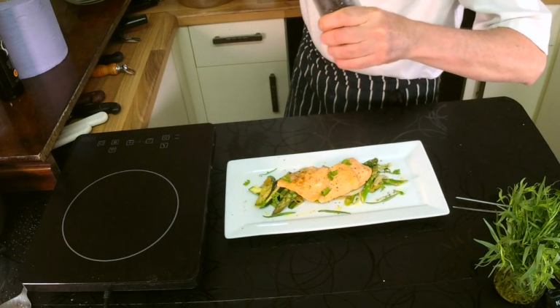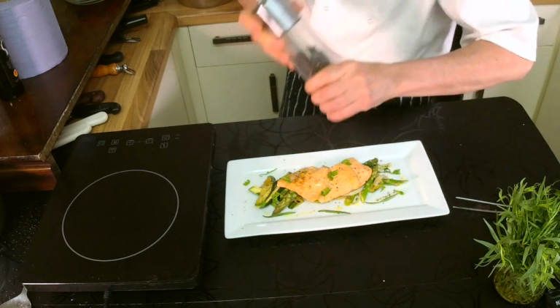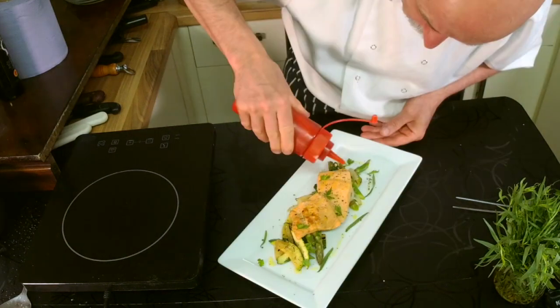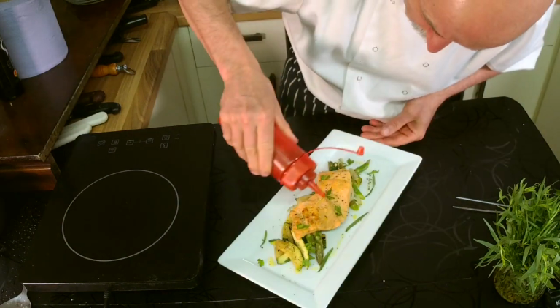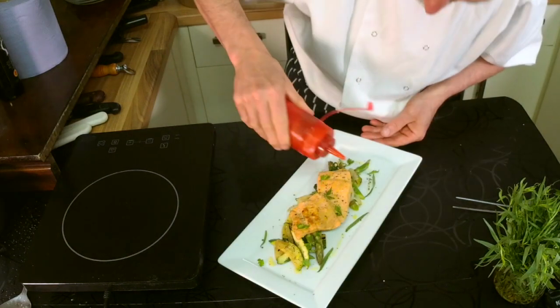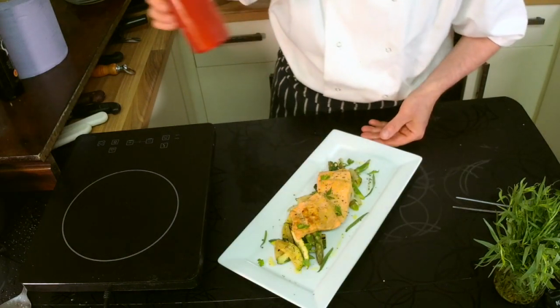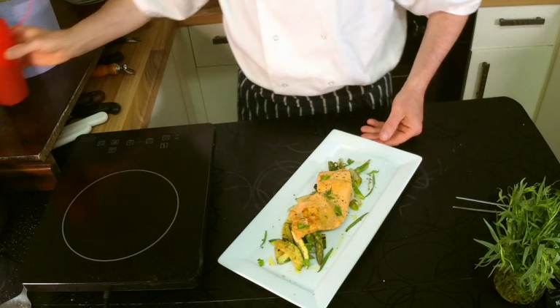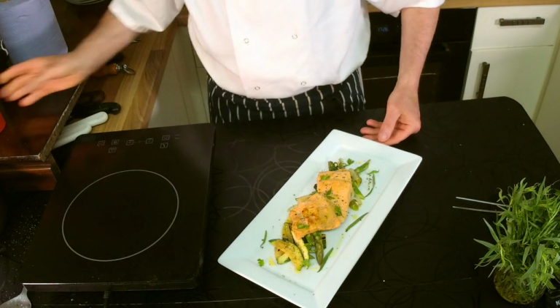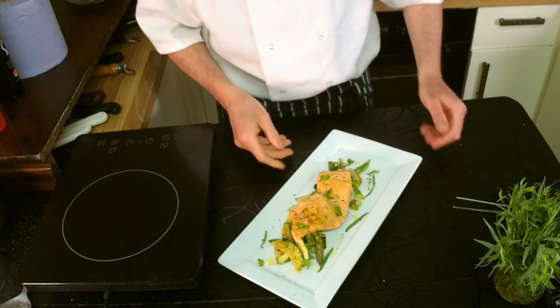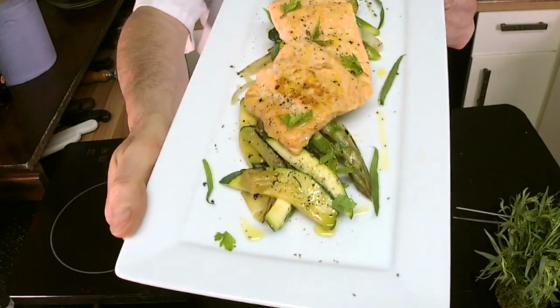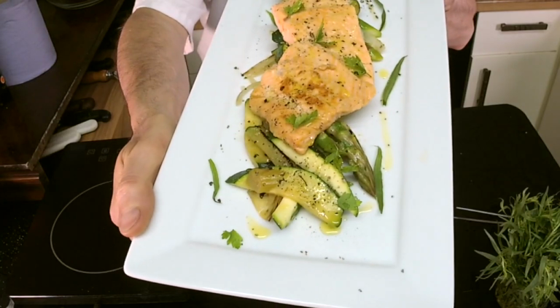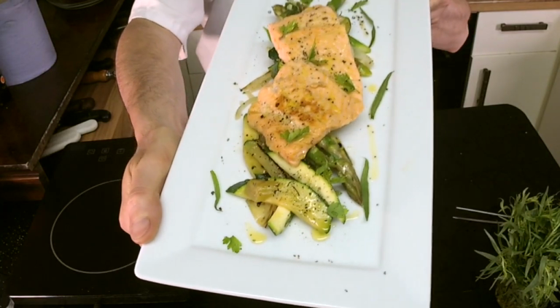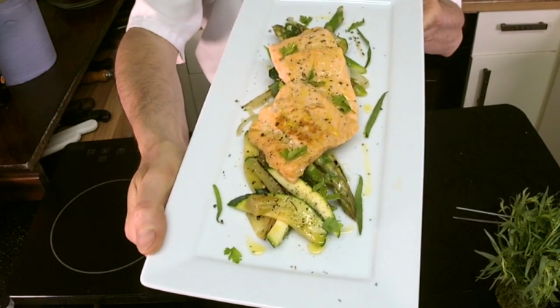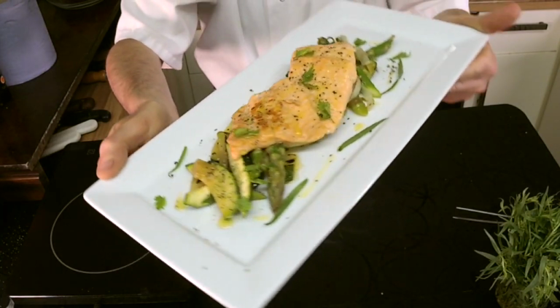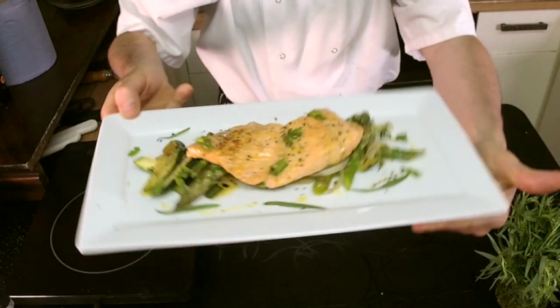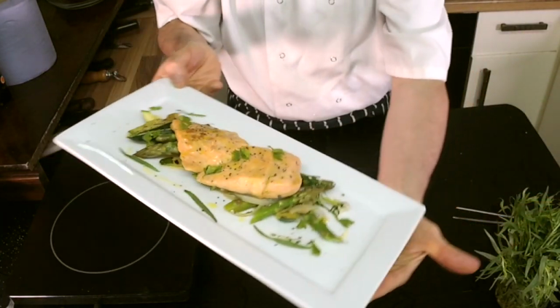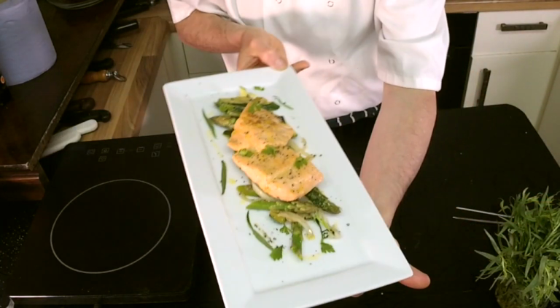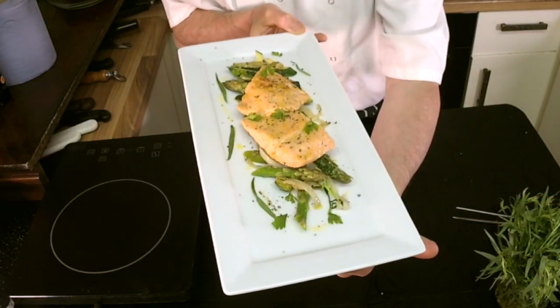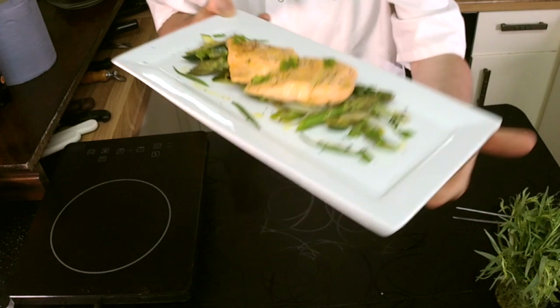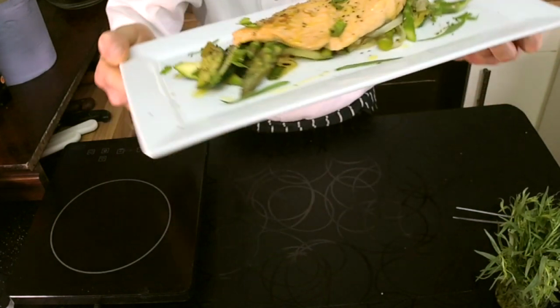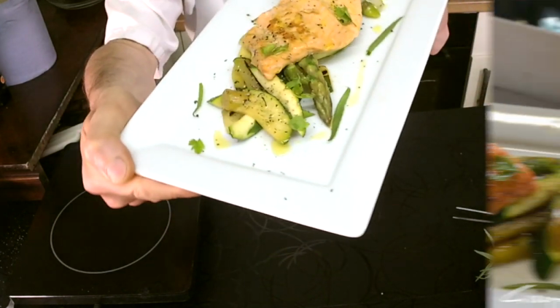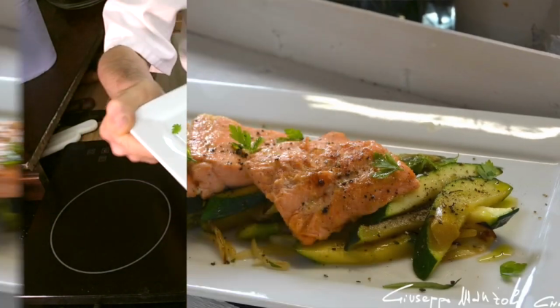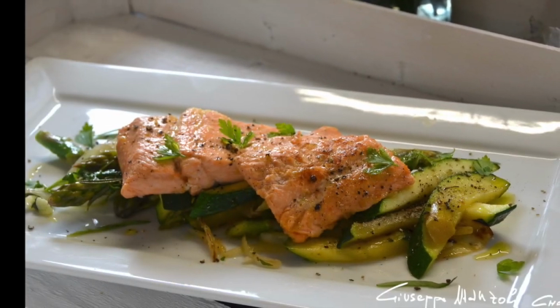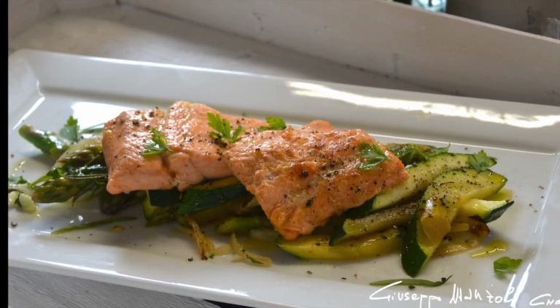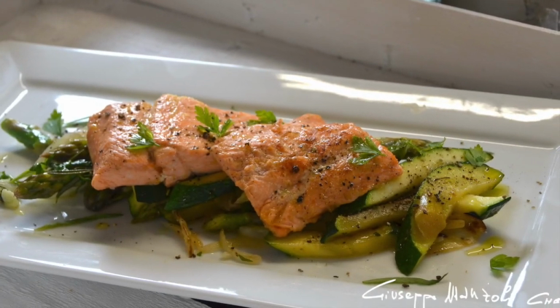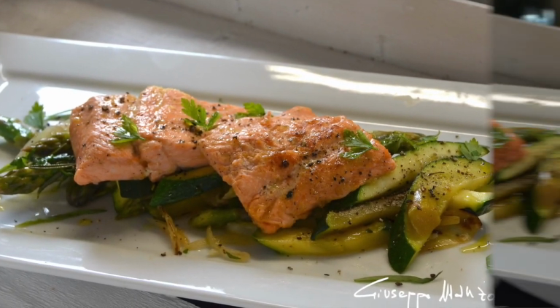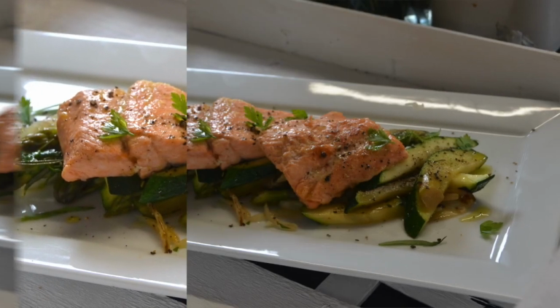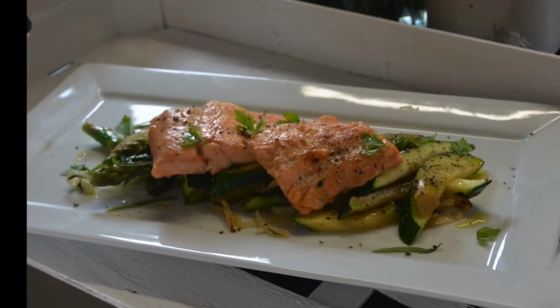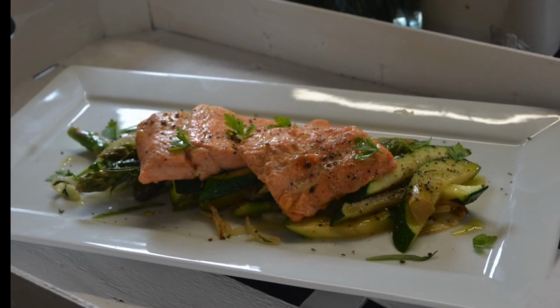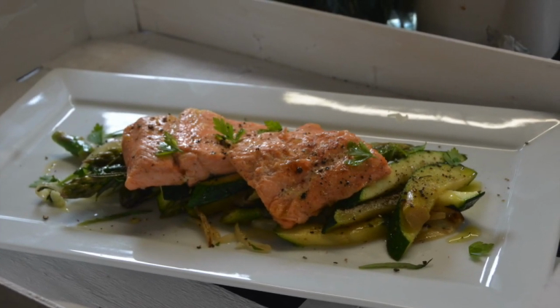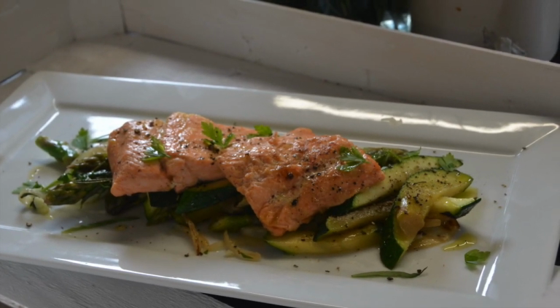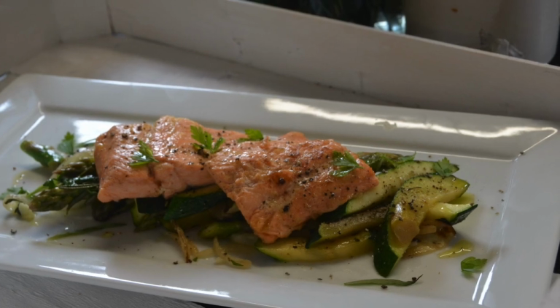And then you have this beautiful, fresh pan-fried trout with Mediterranean vegetables. Hi my friend, Giuseppe Manzoli here. Thanks for watching and don't forget to subscribe.